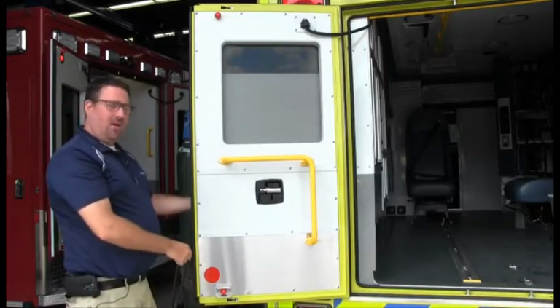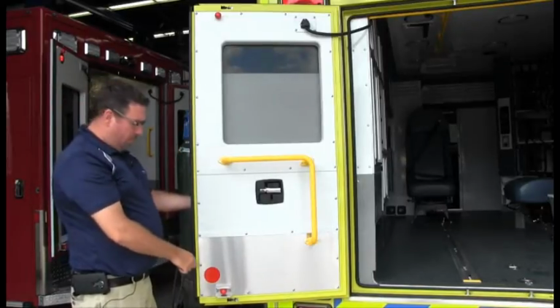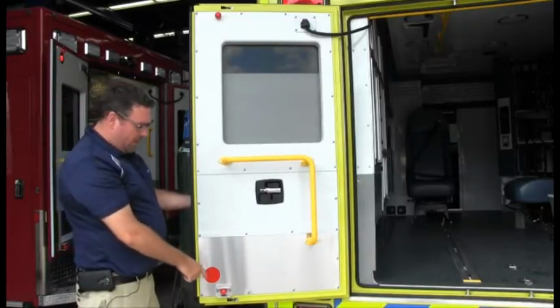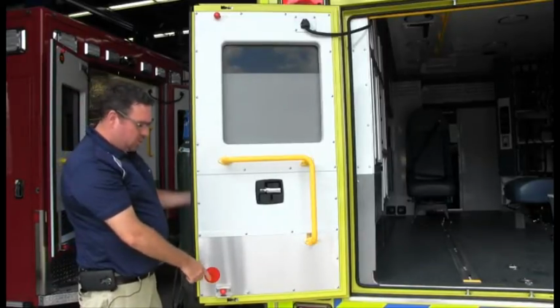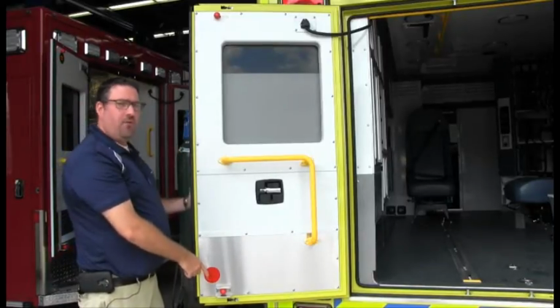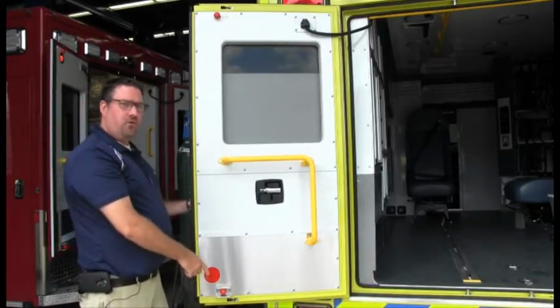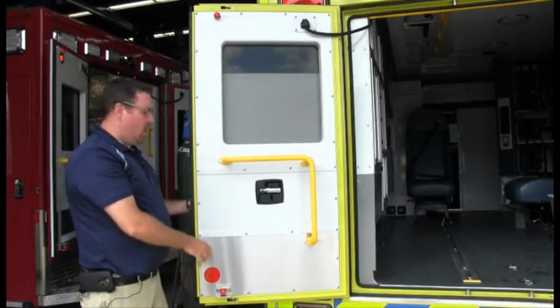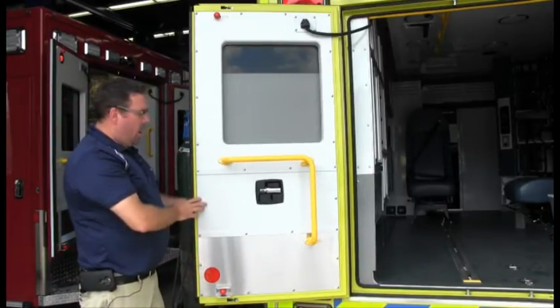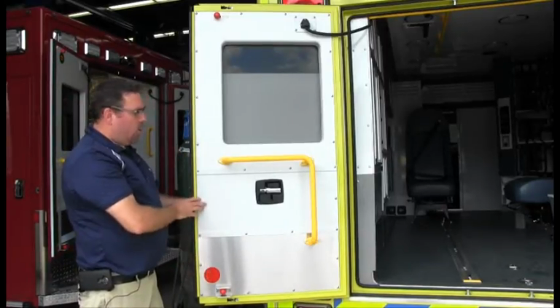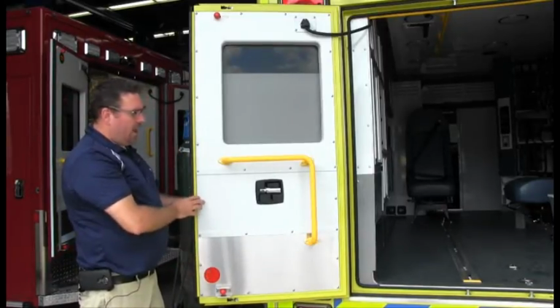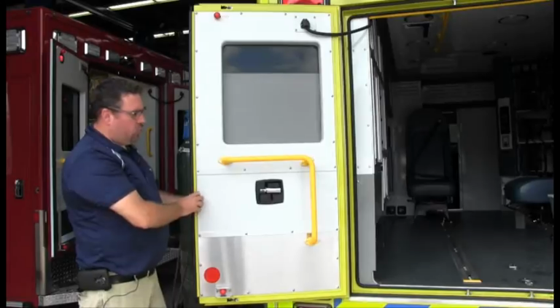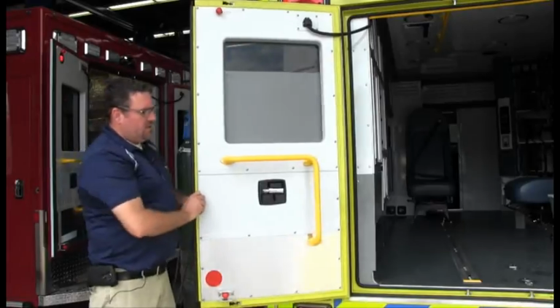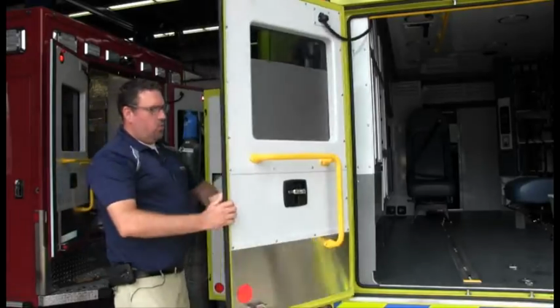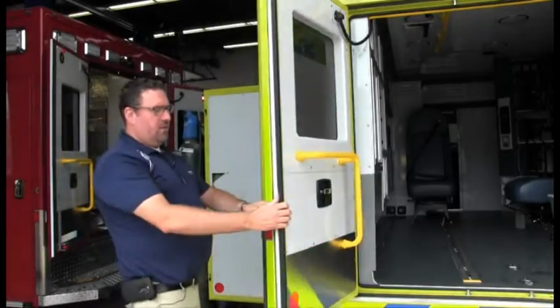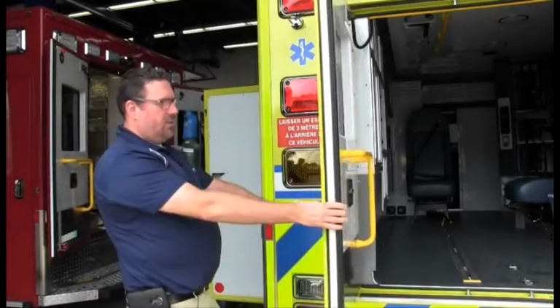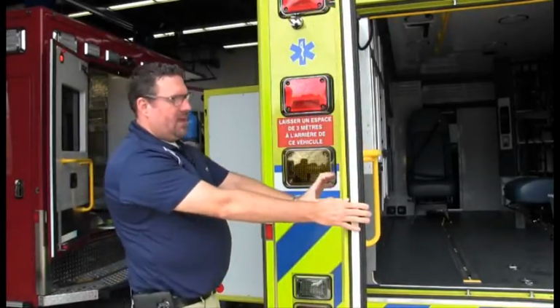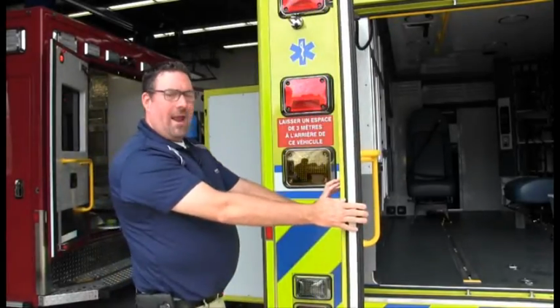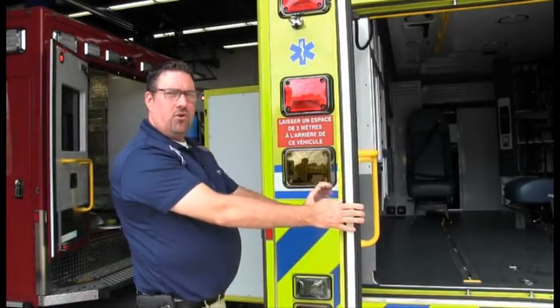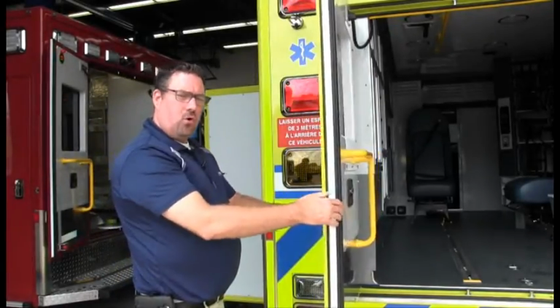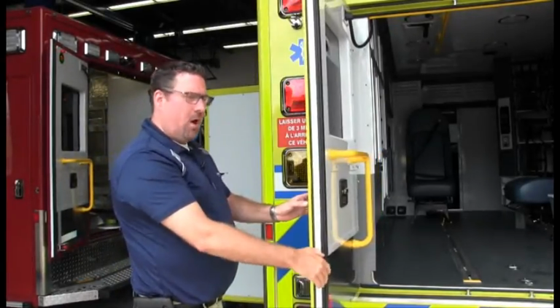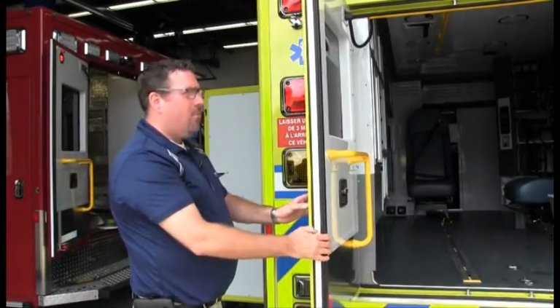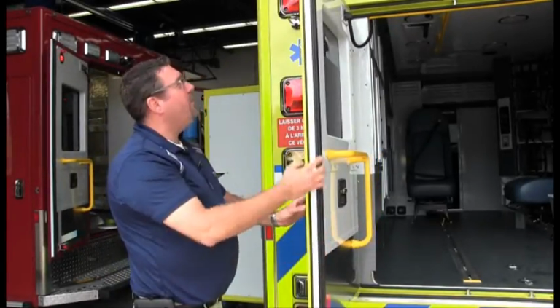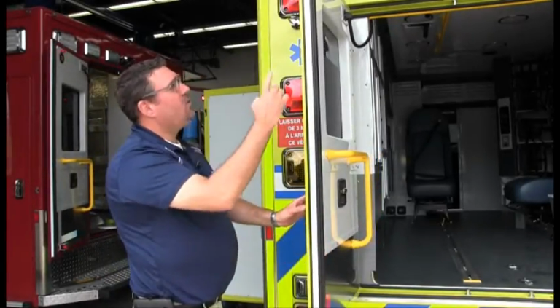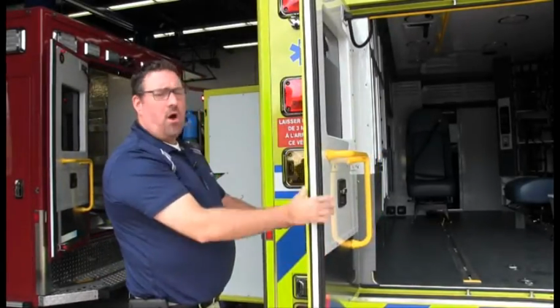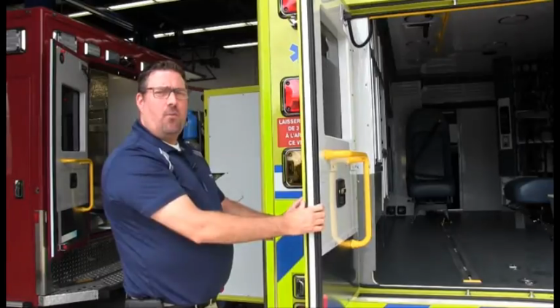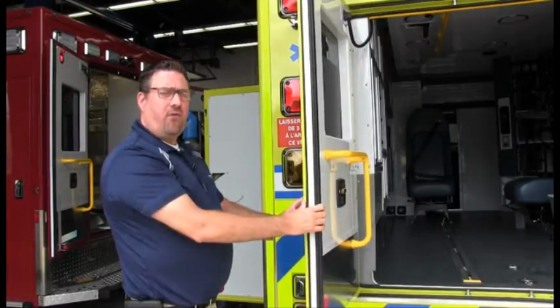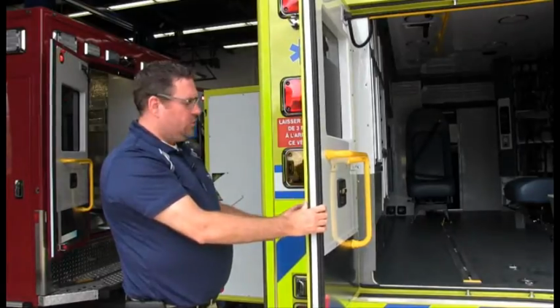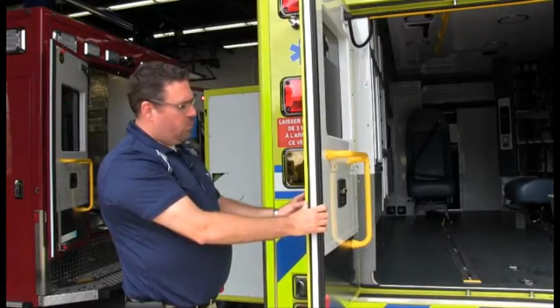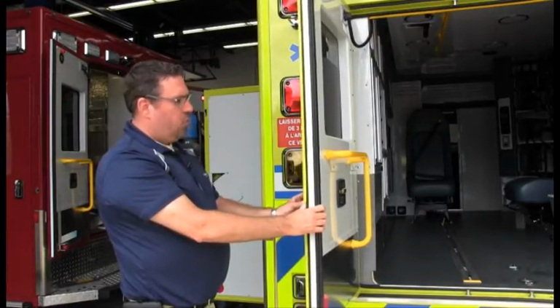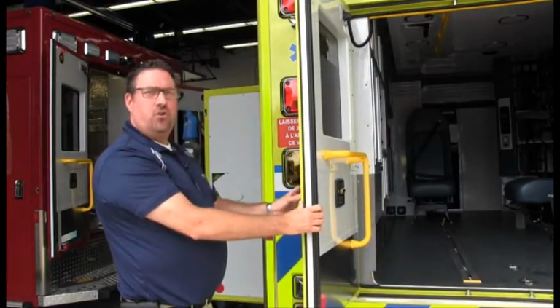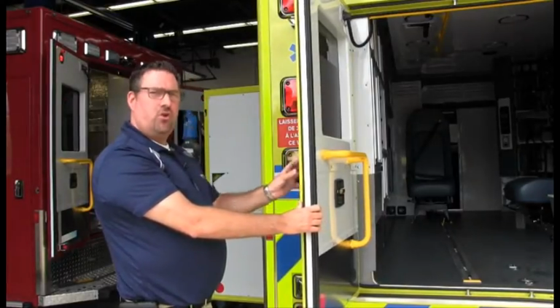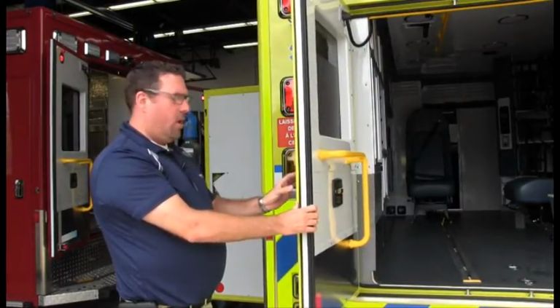Now if the bottom latch opens first, all you have to do is move the outside door handle towards the bottom. Or if it's the top one that opens first, you move the door handle towards the top.